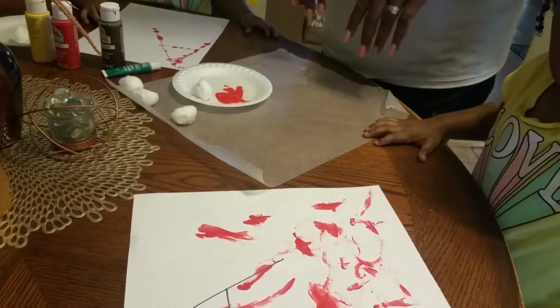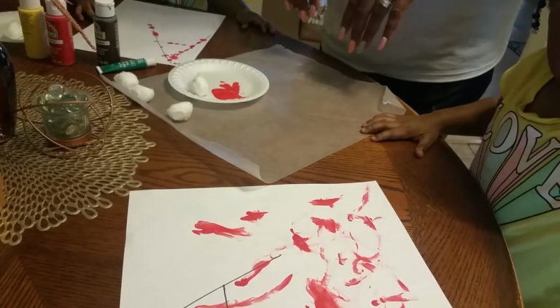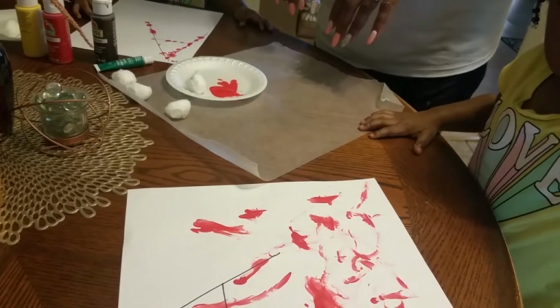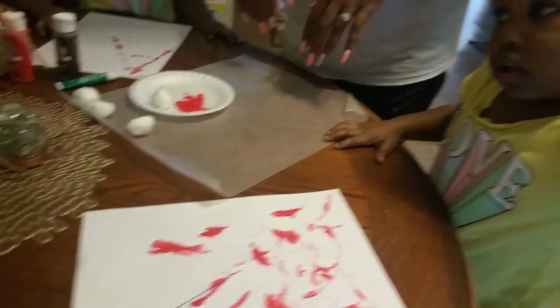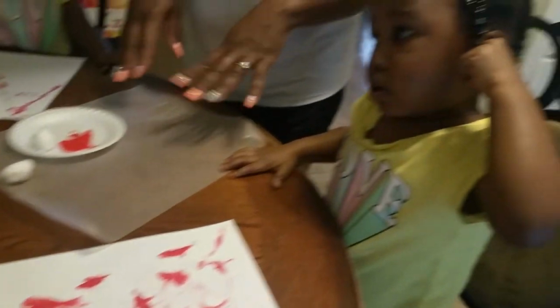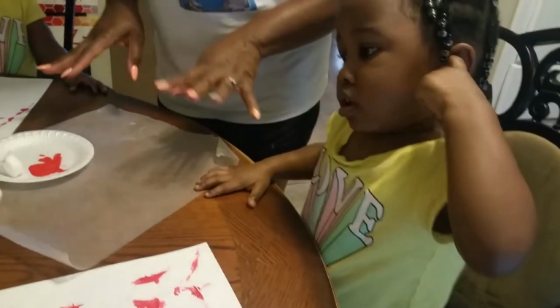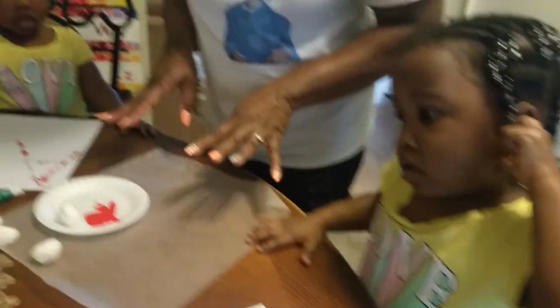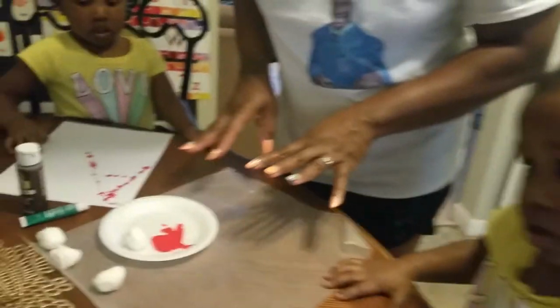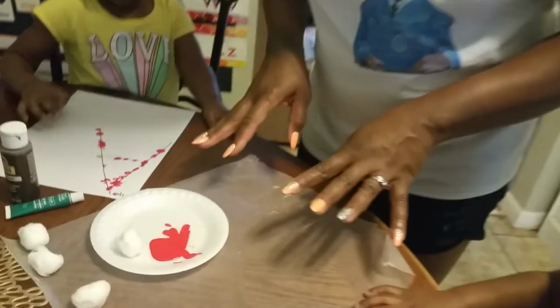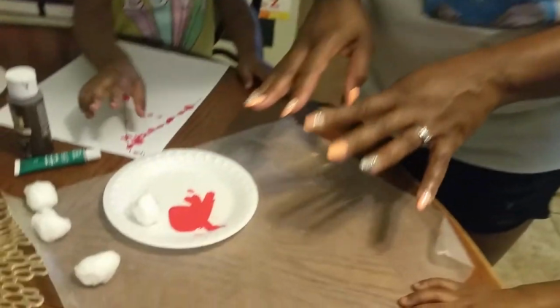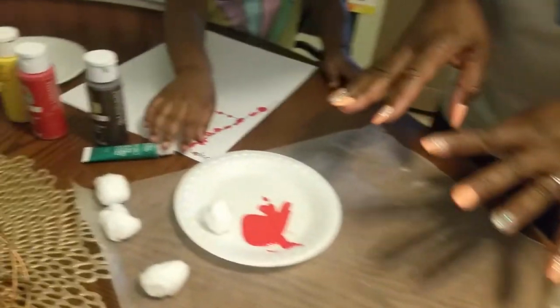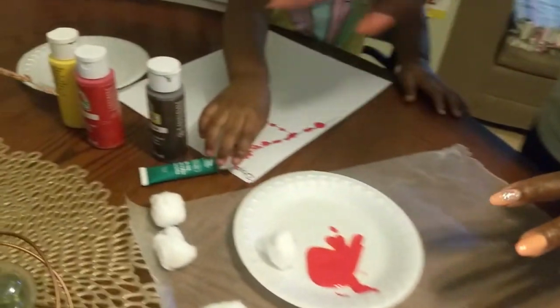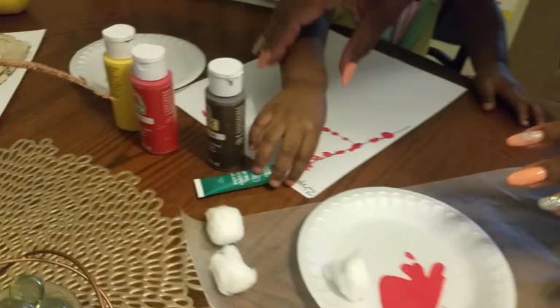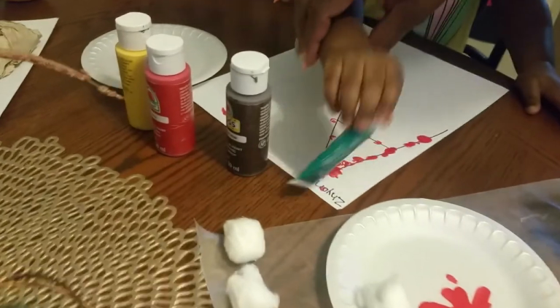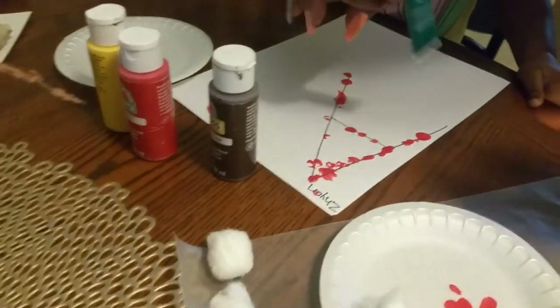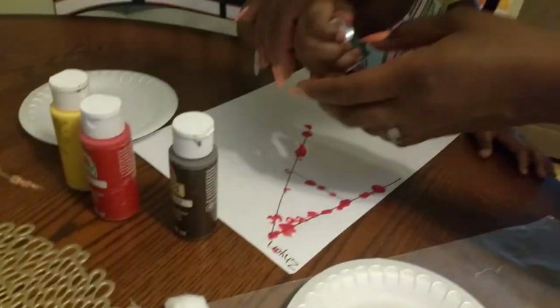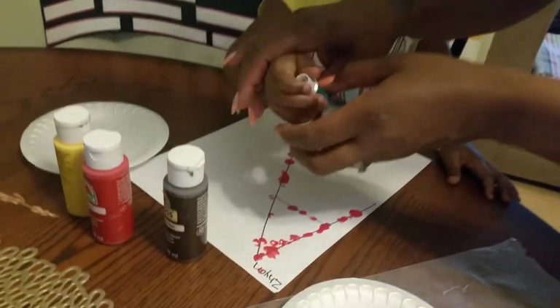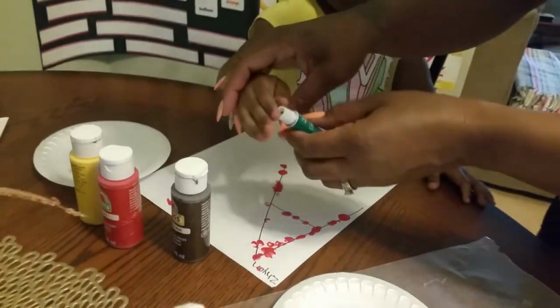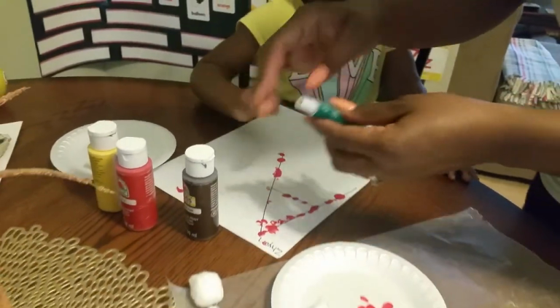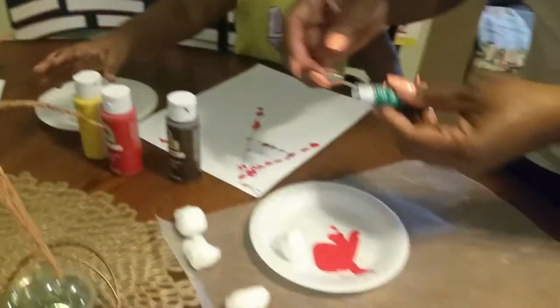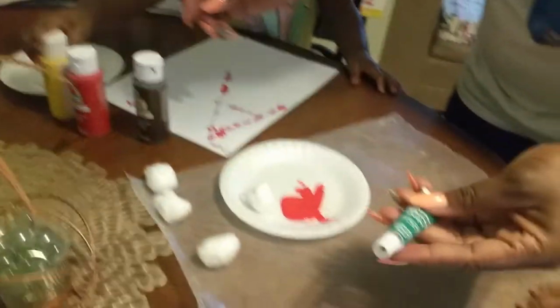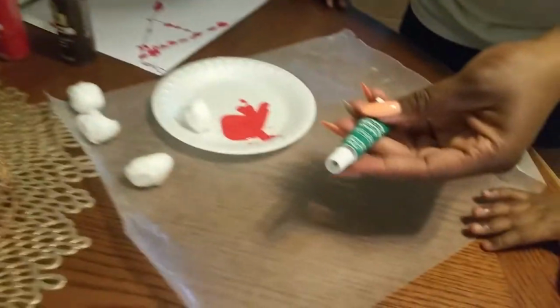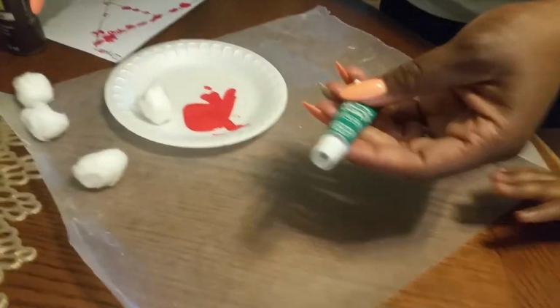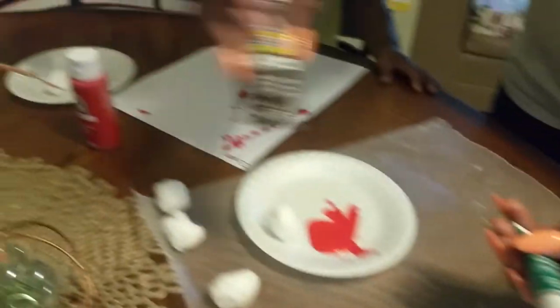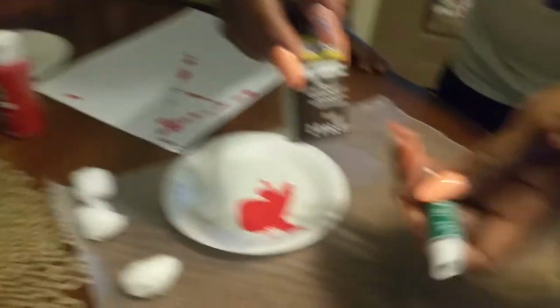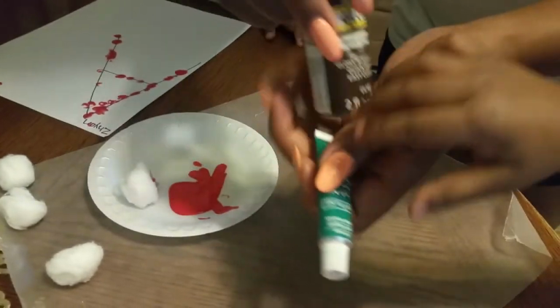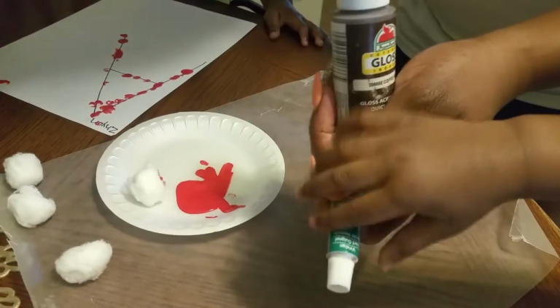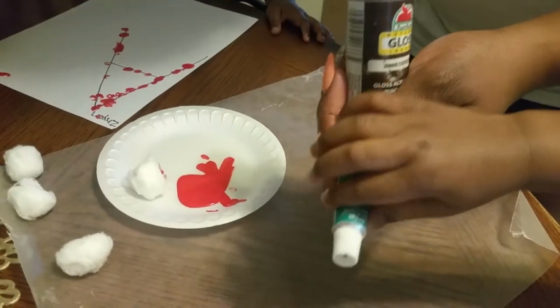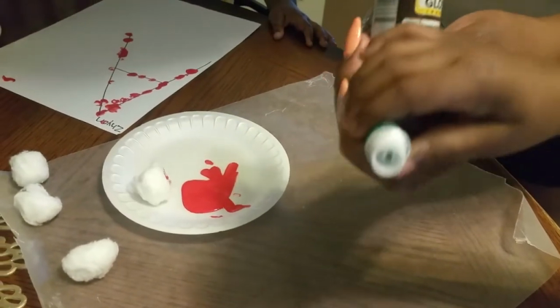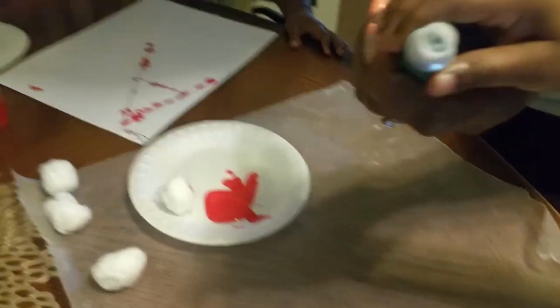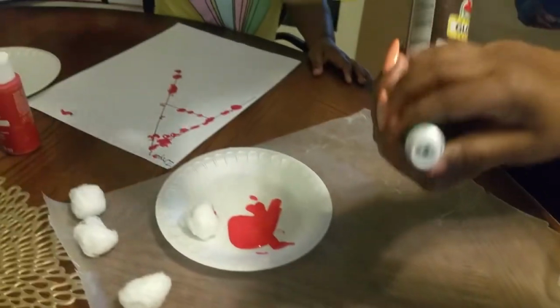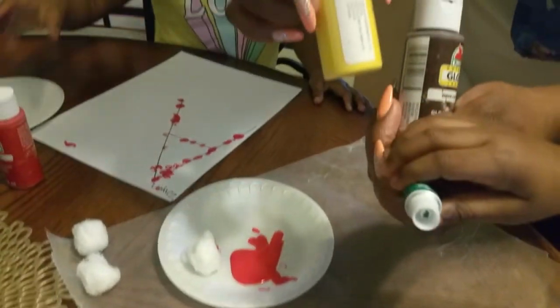Okay, y'all, we are back, and now we're getting ready to incorporate this apple. What I'm going to do is, I have brought in green paint and brown paint.